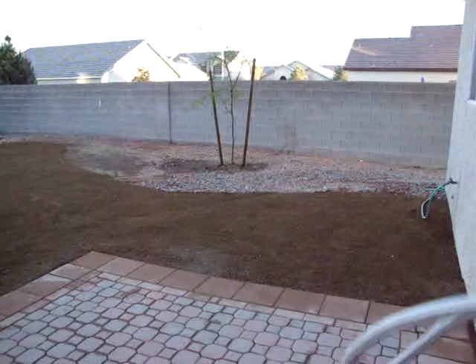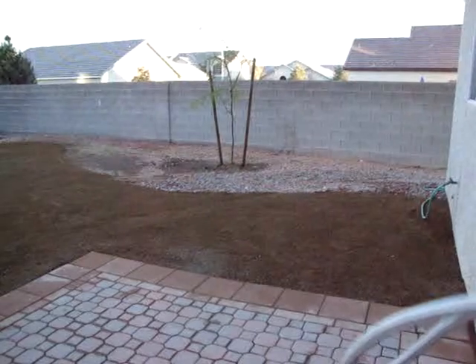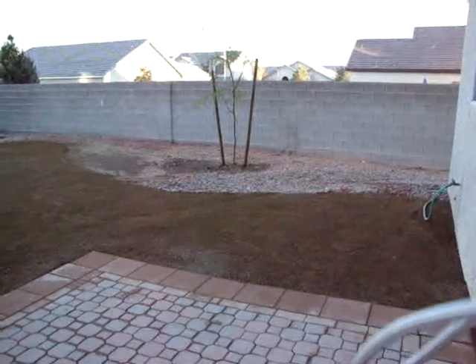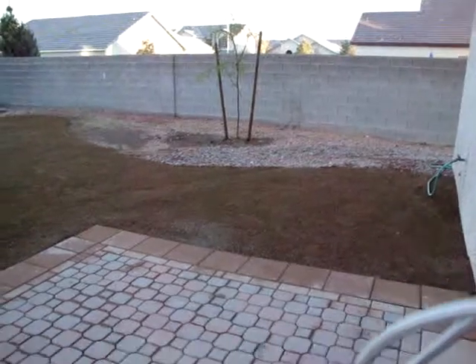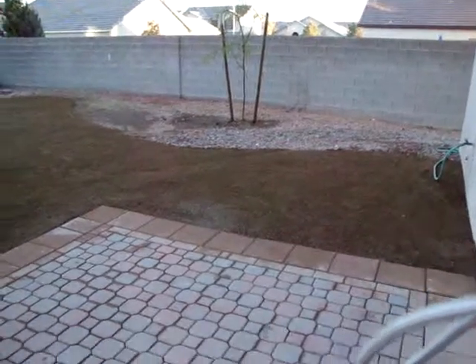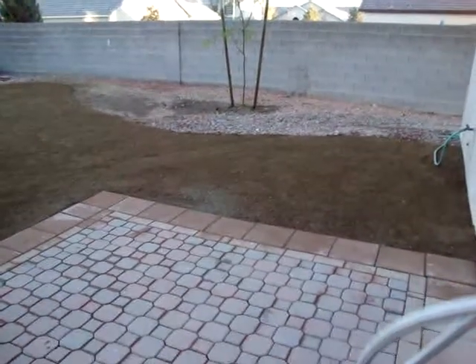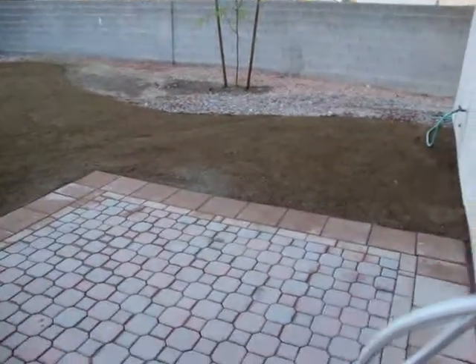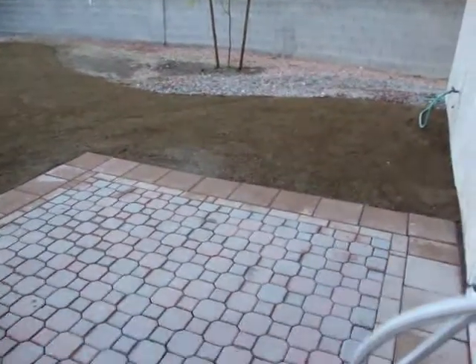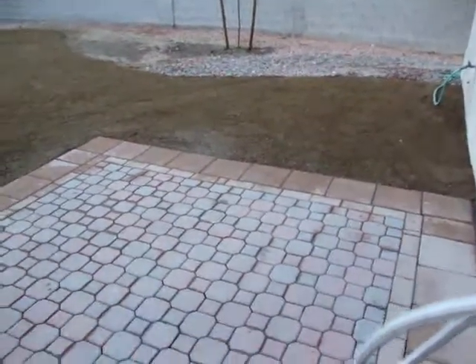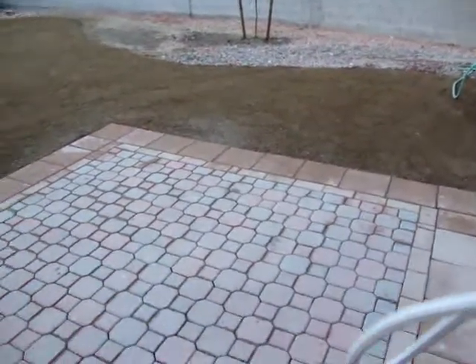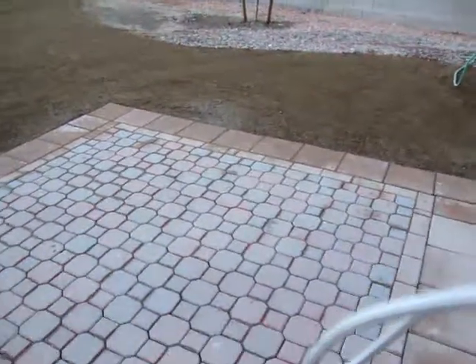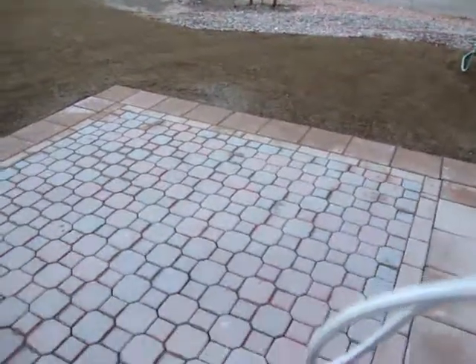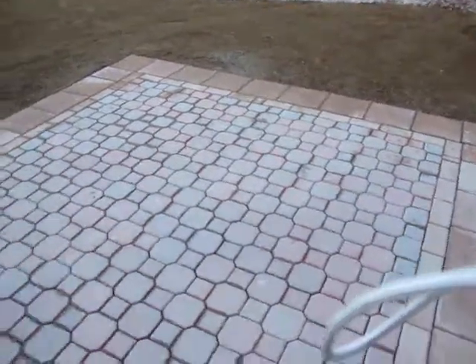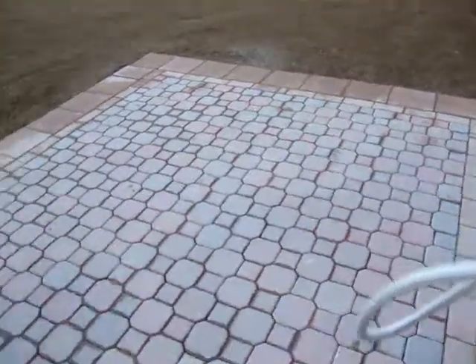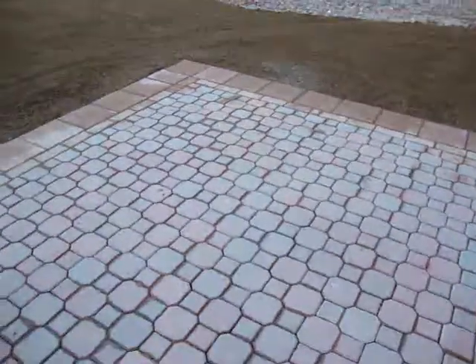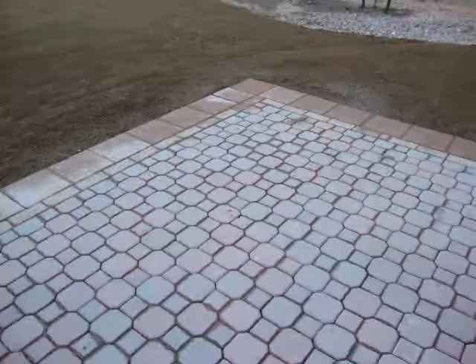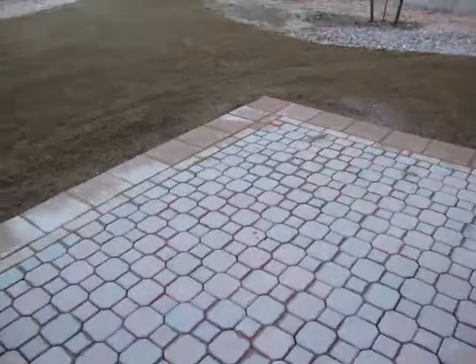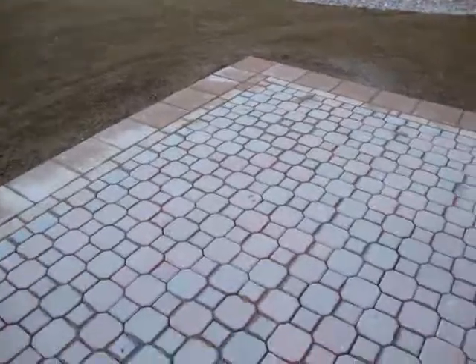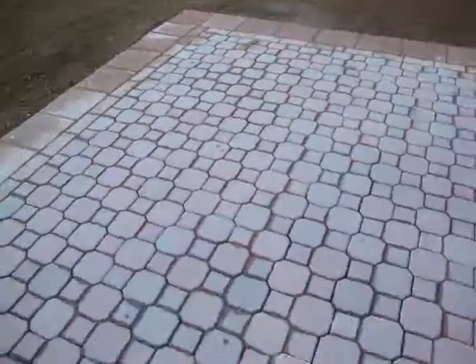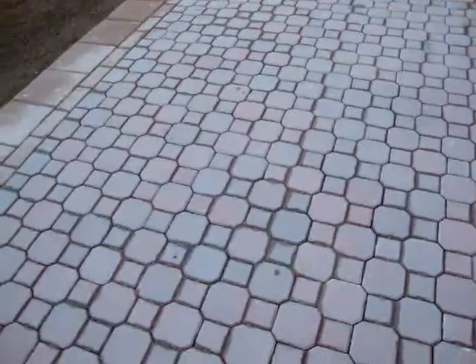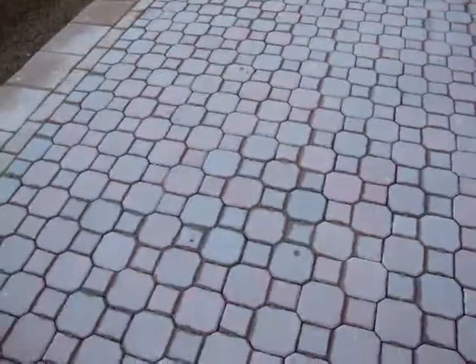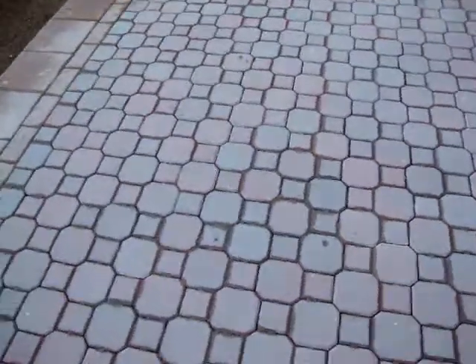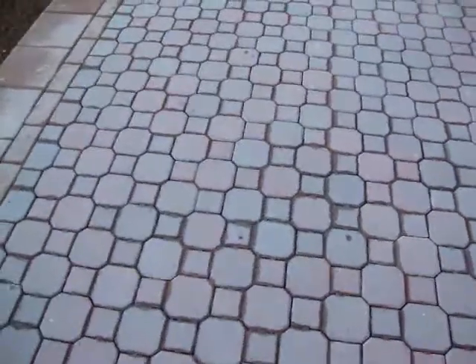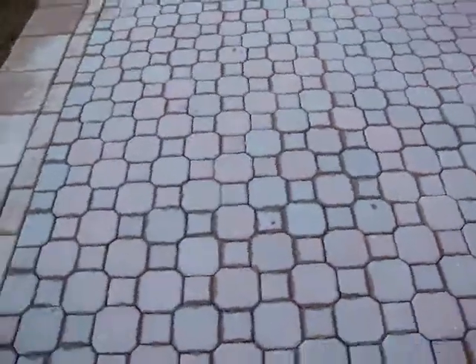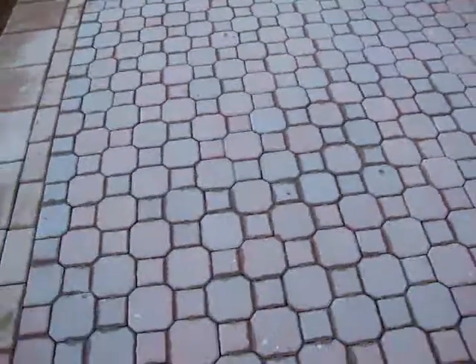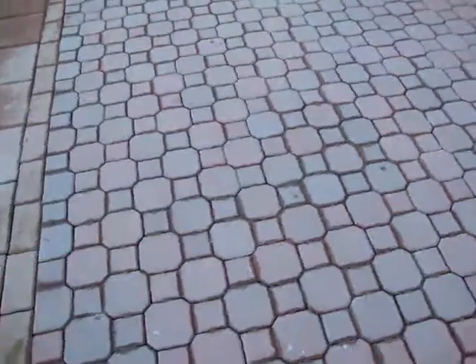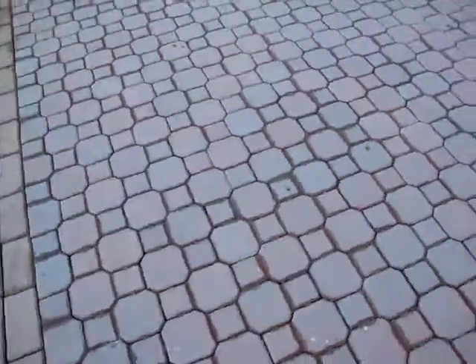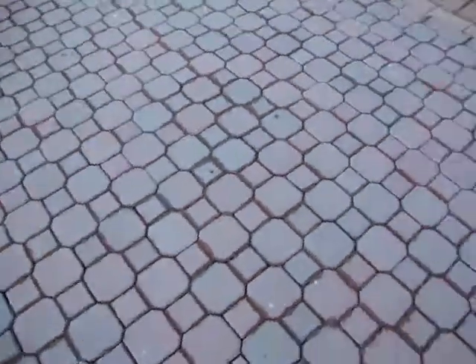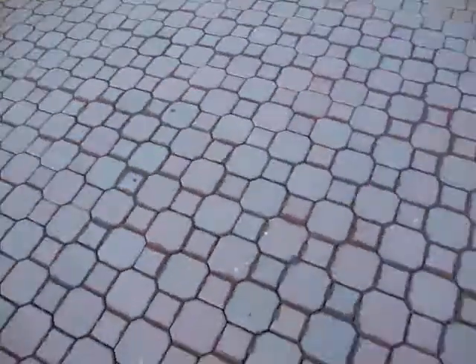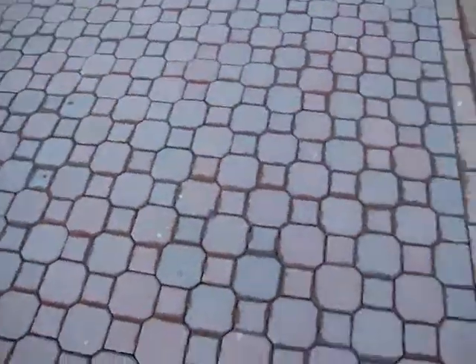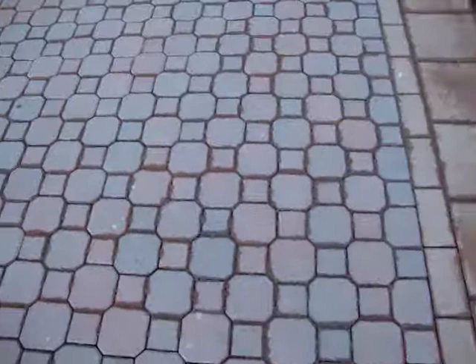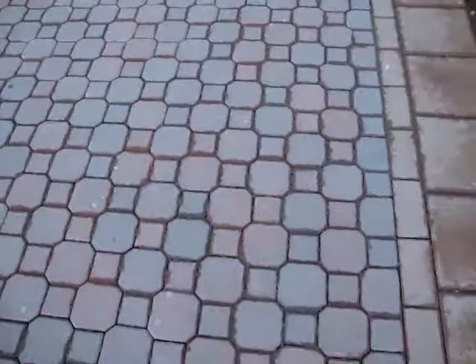Welcome to the new backyard. No longer is the patio all uneven and have that weird seam down the center.